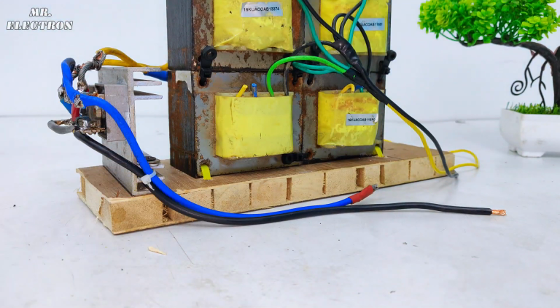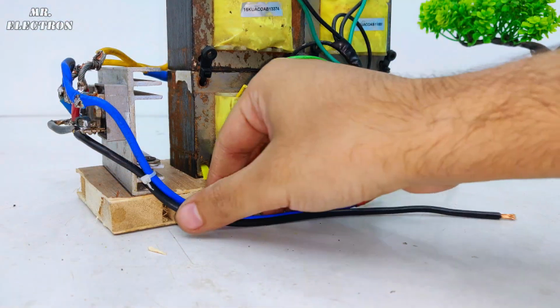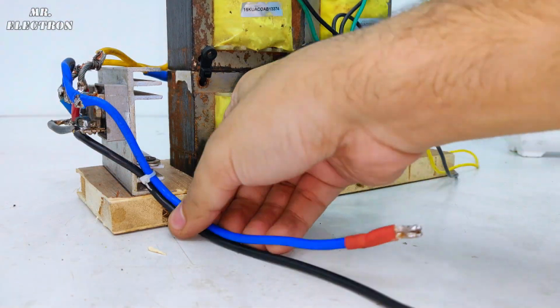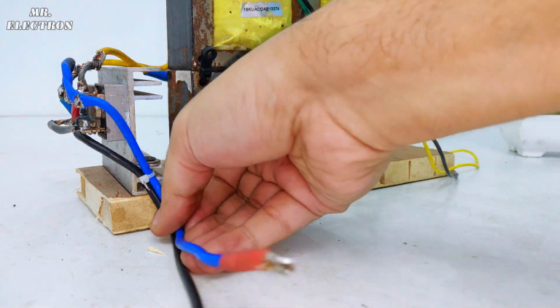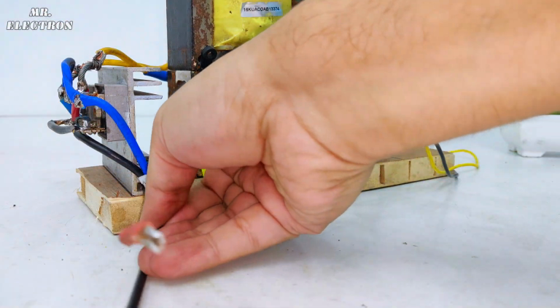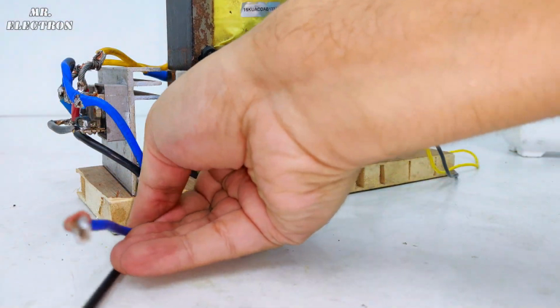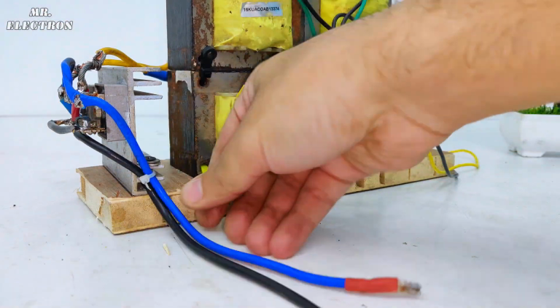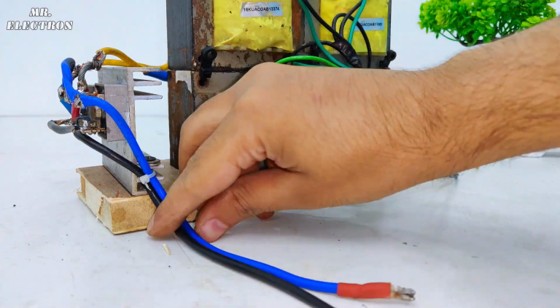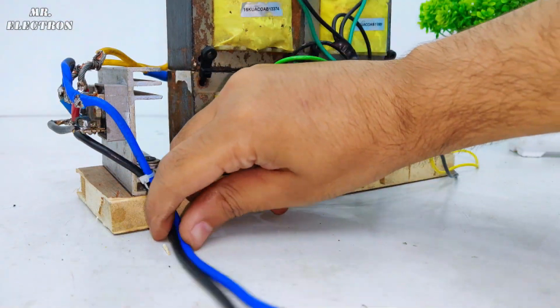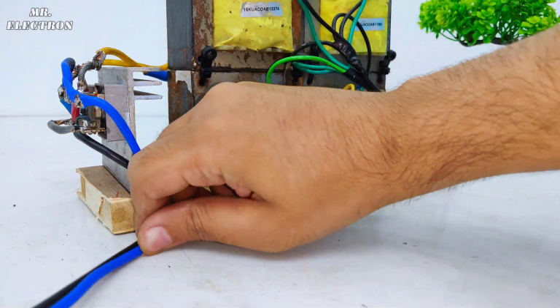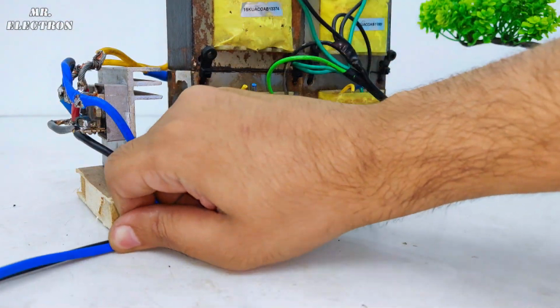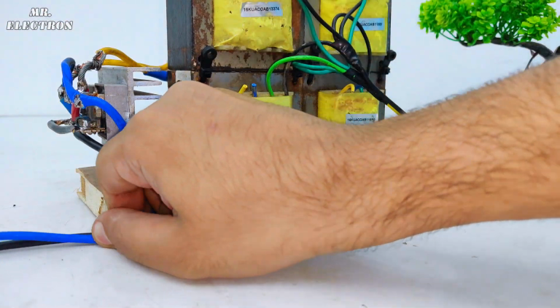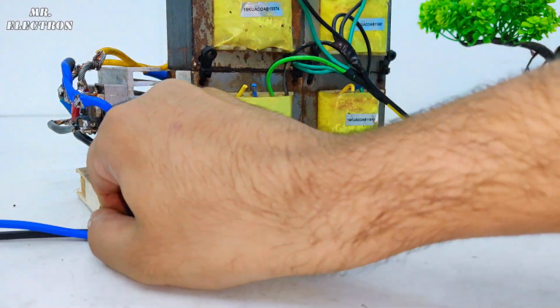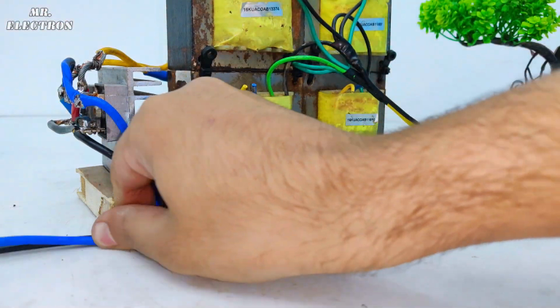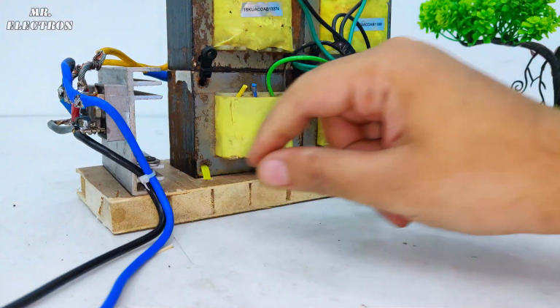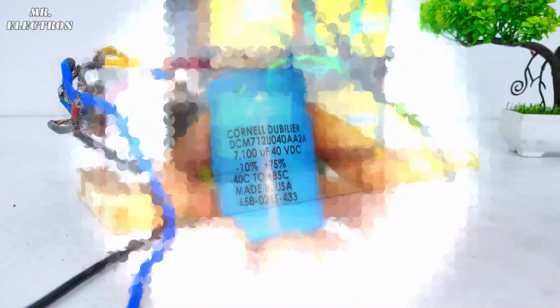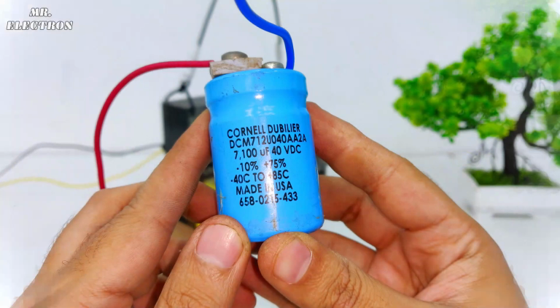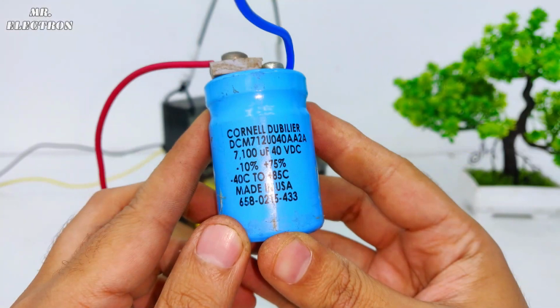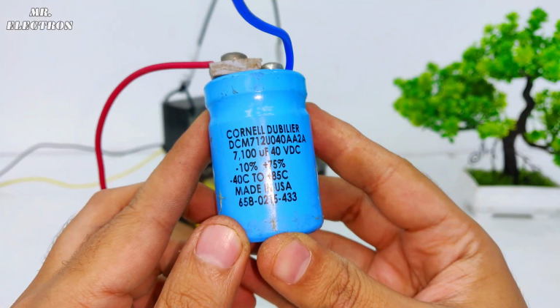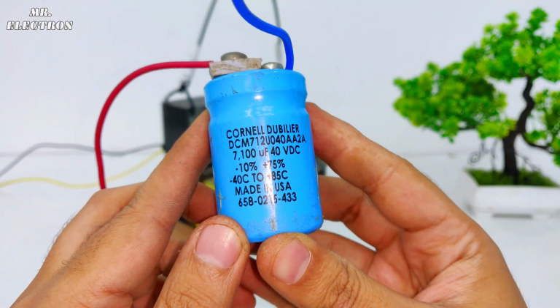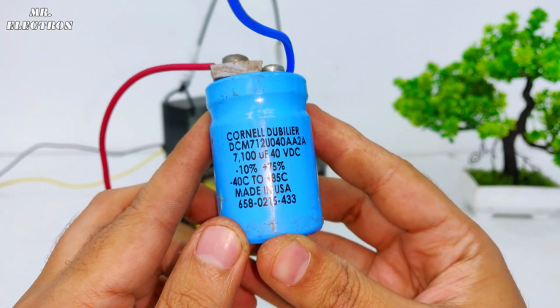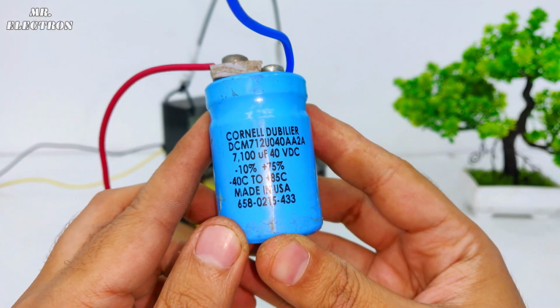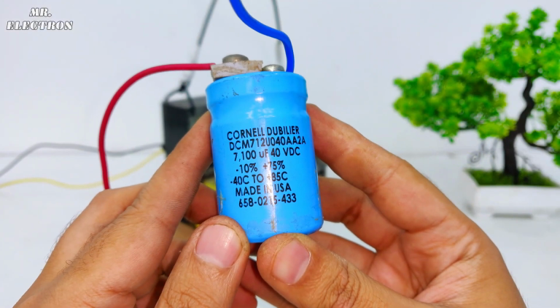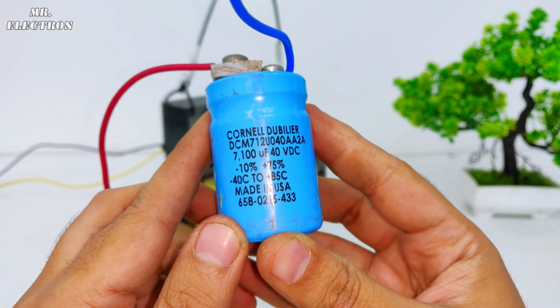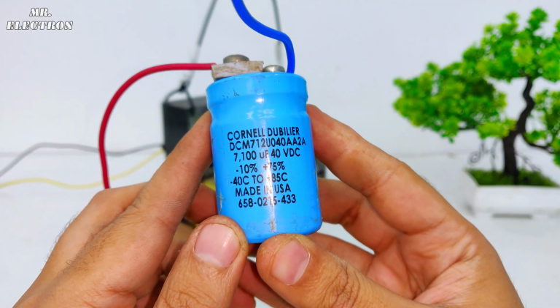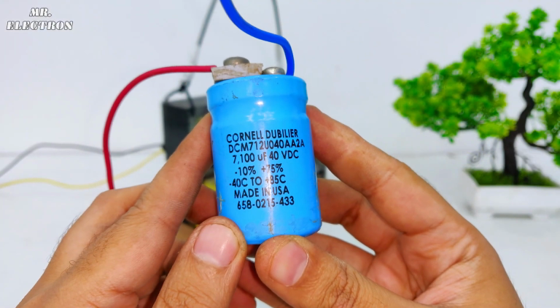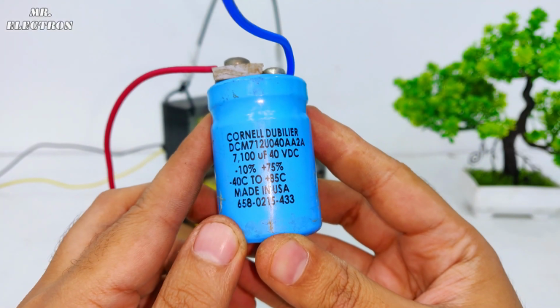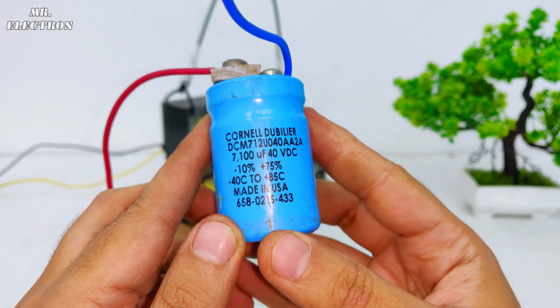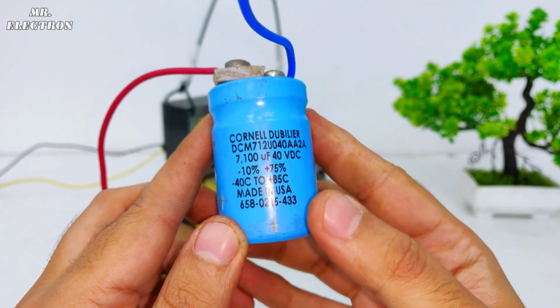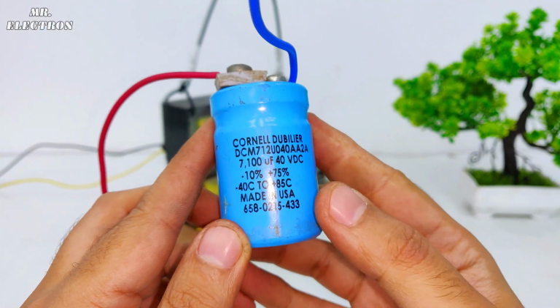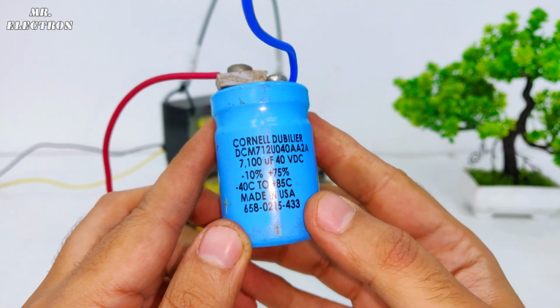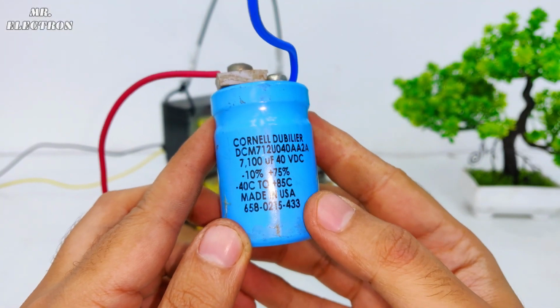The capacitor I will be using here will be 40 volts DC and 7100 microfarad.